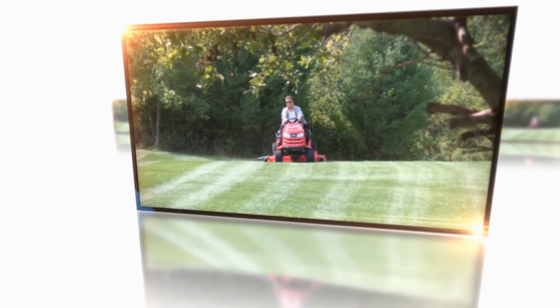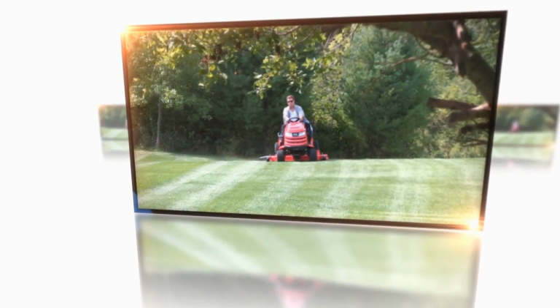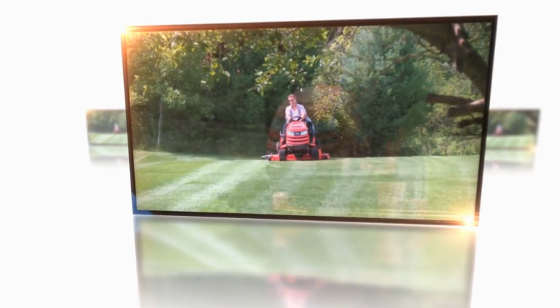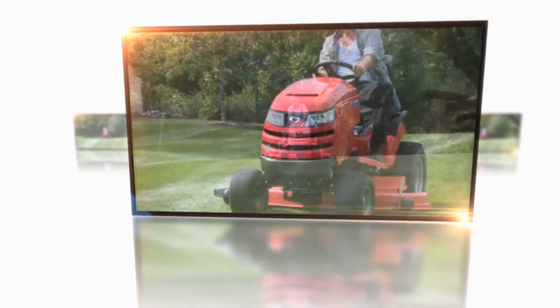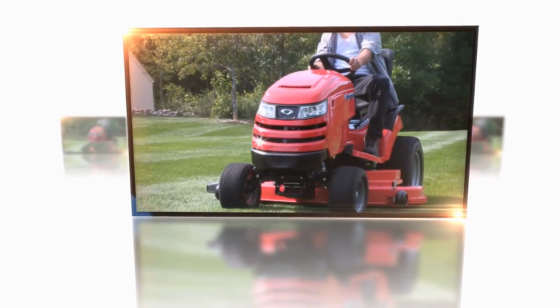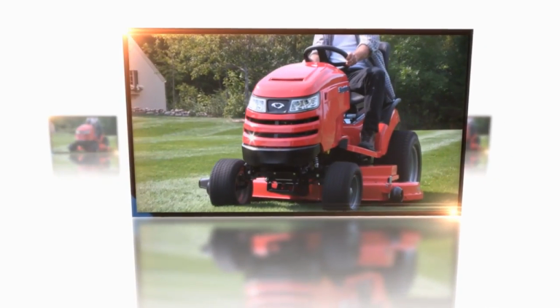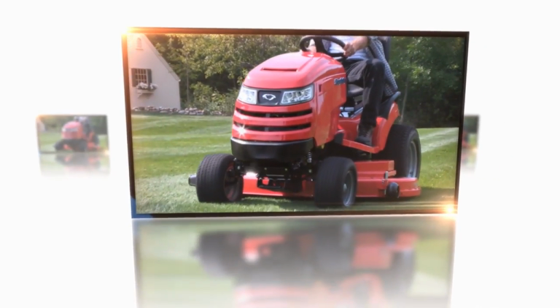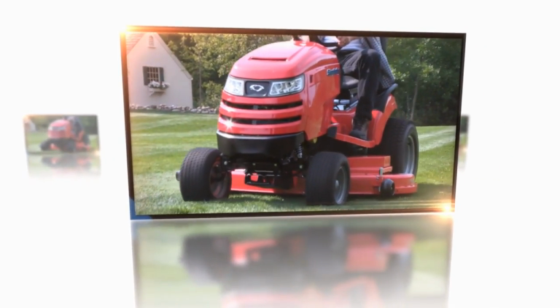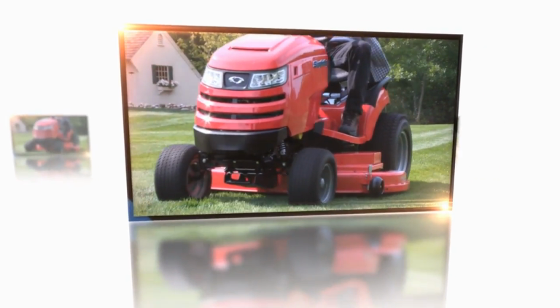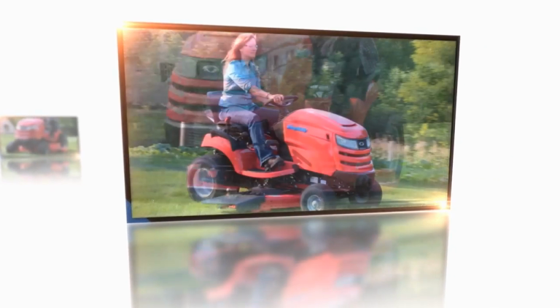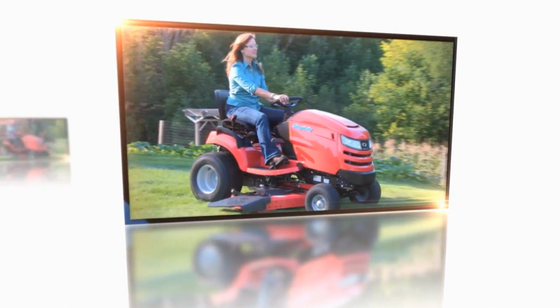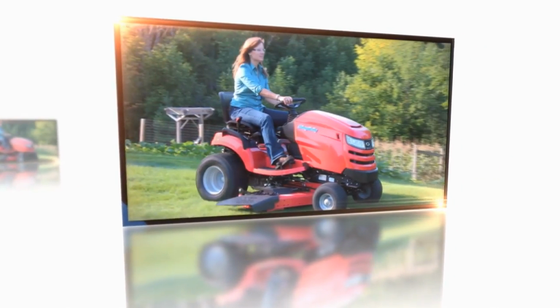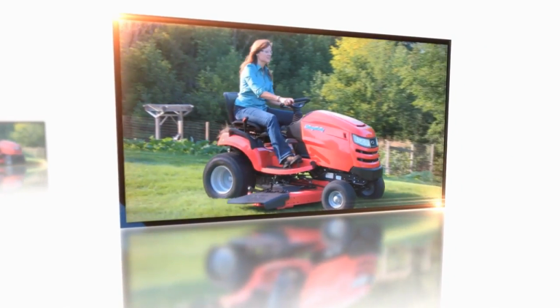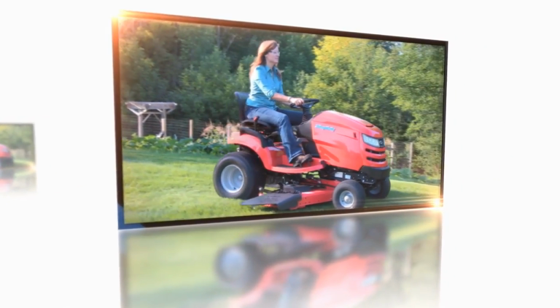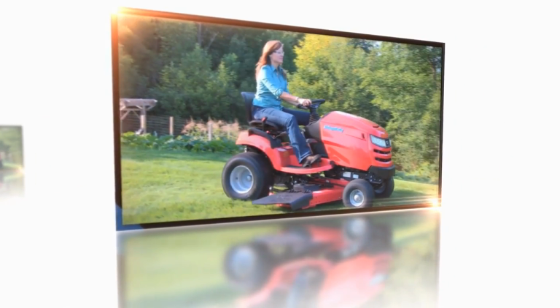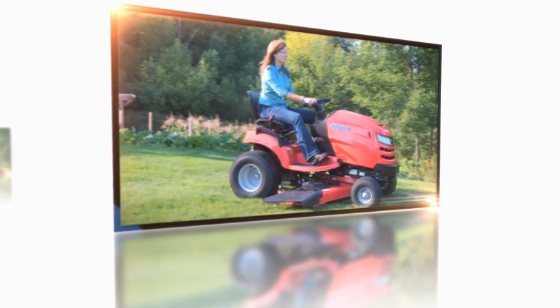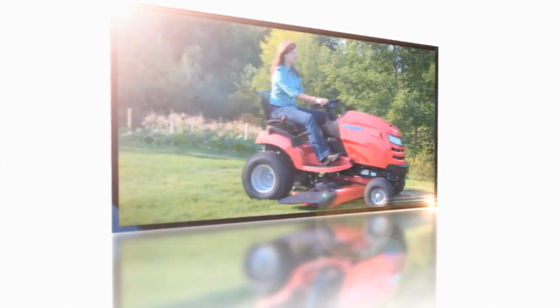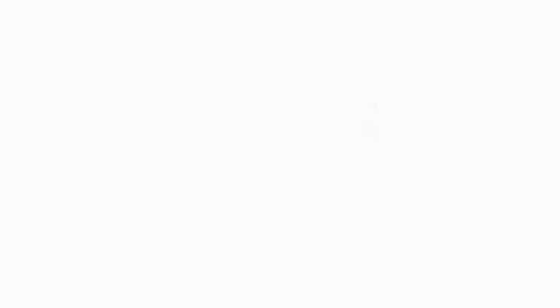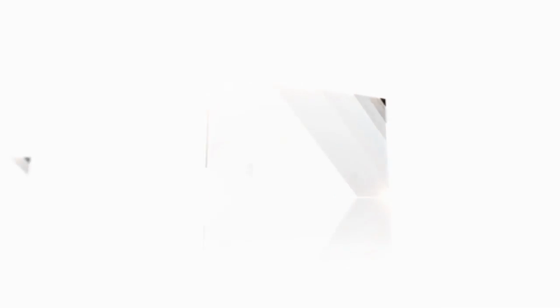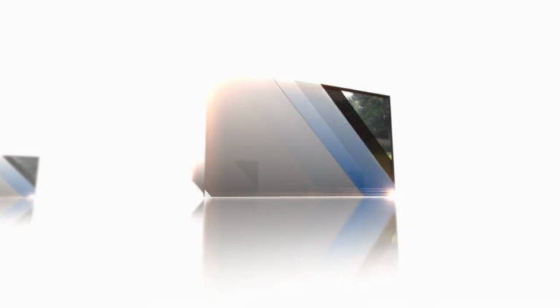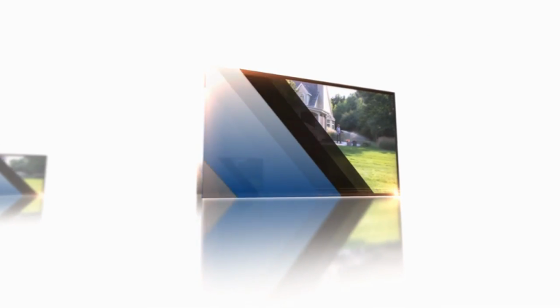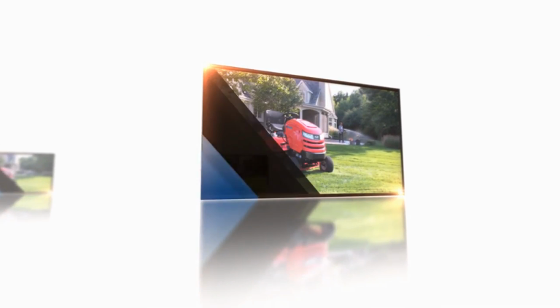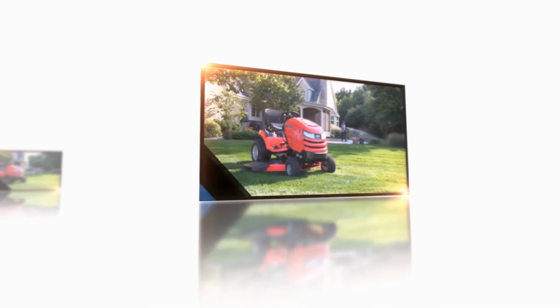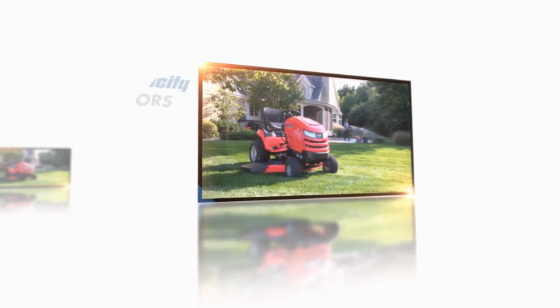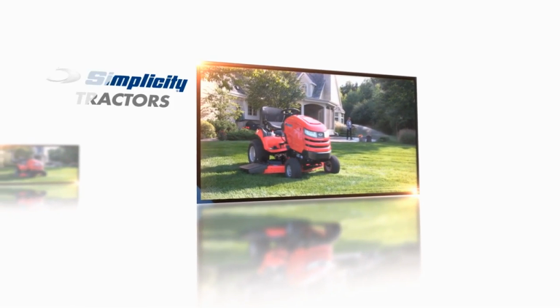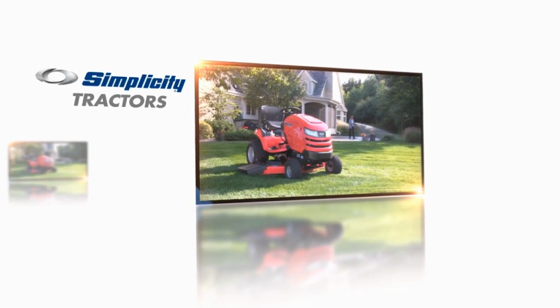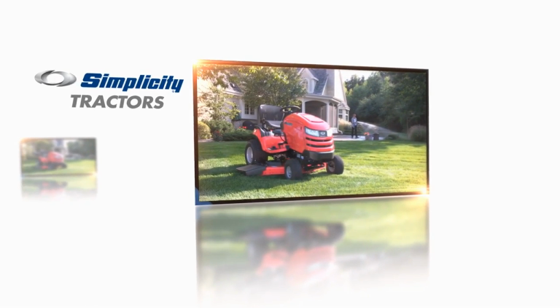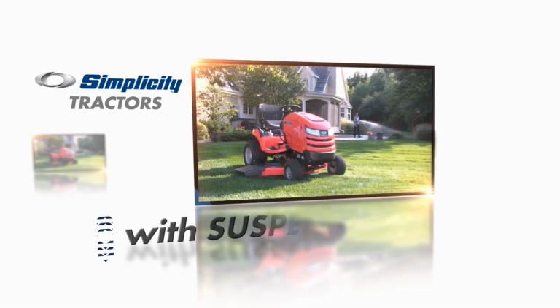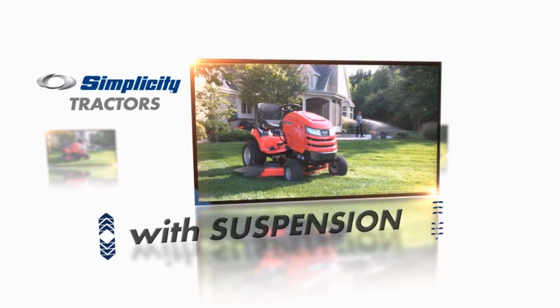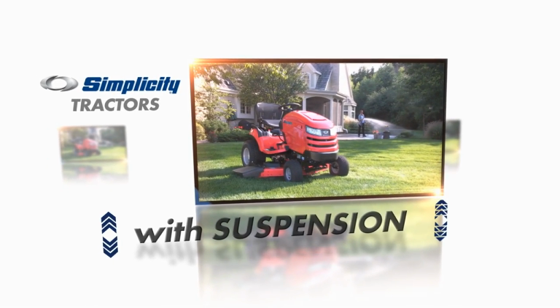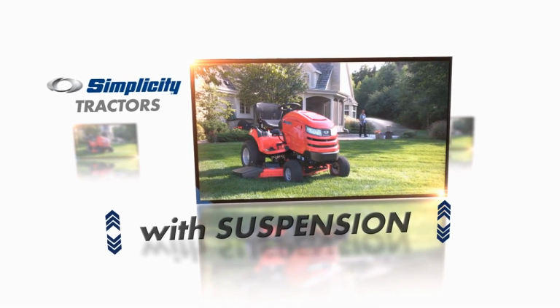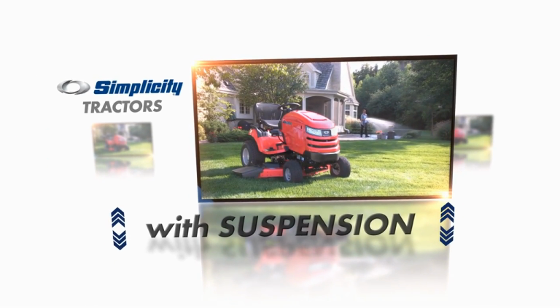Smooth cutting. And now even smoother riding. That's the Simplicity lawn and garden tractors — now with suspension.